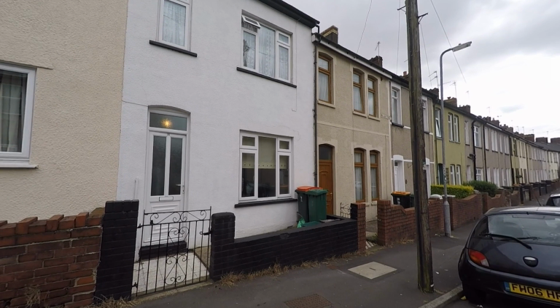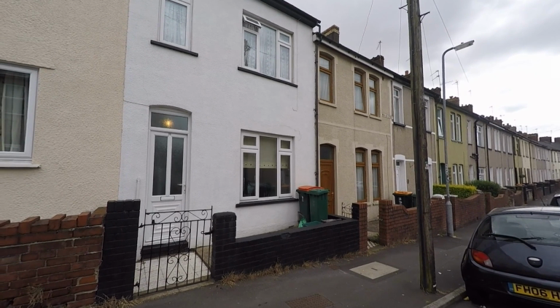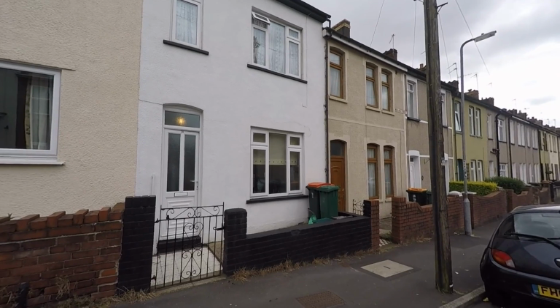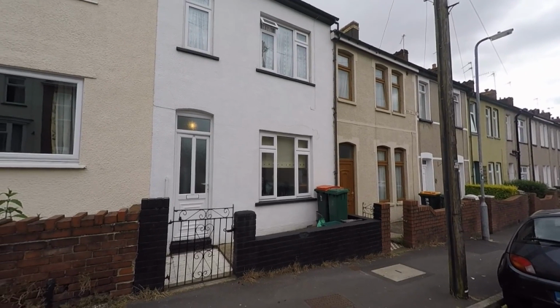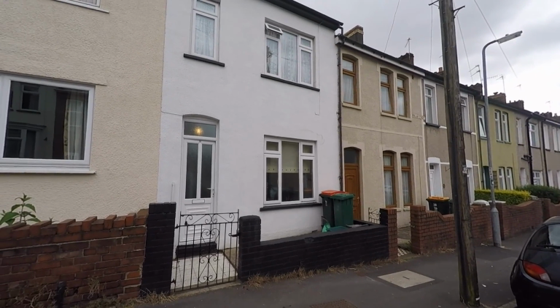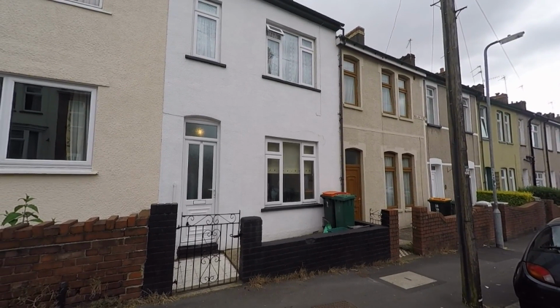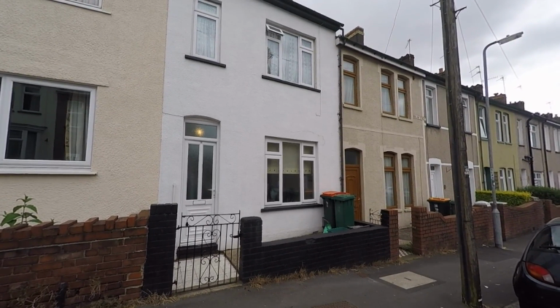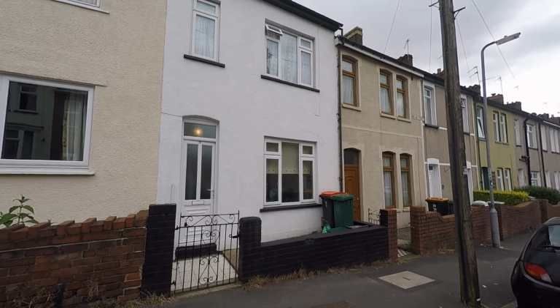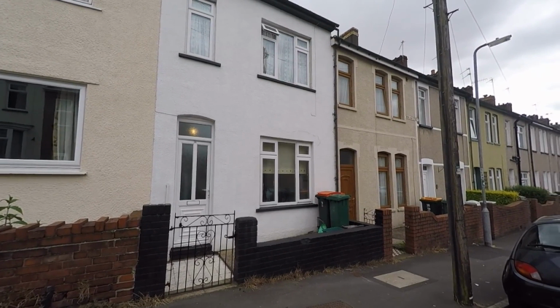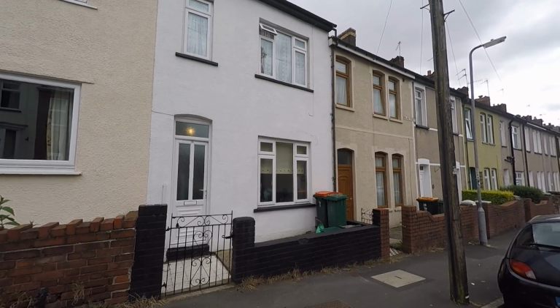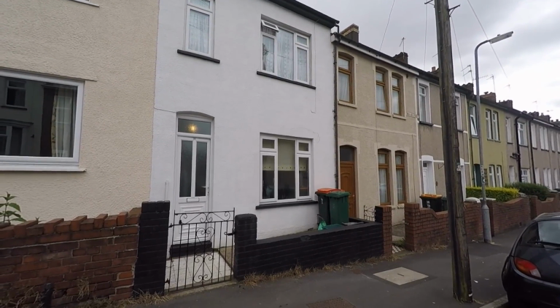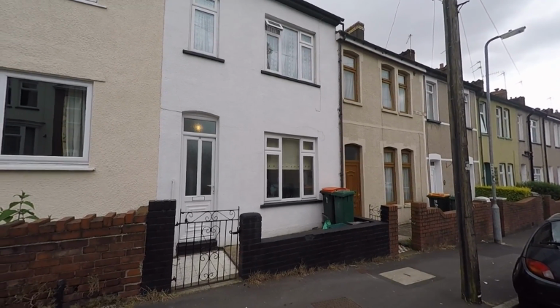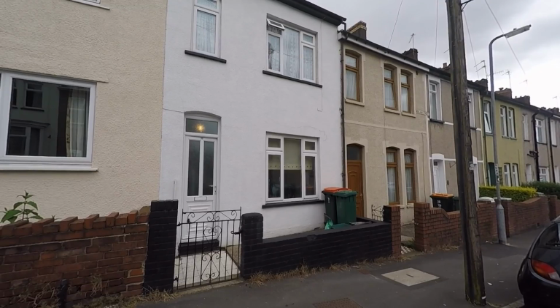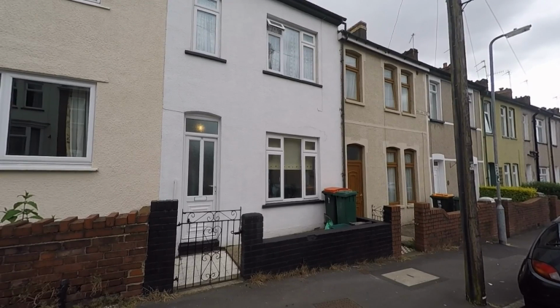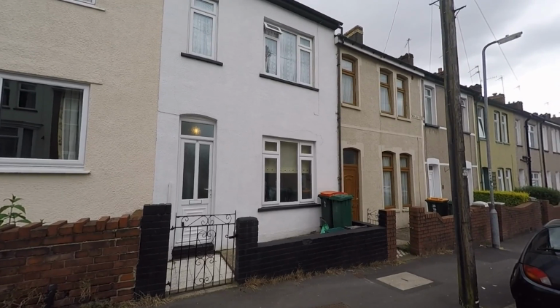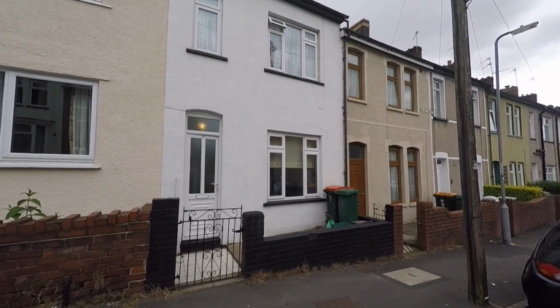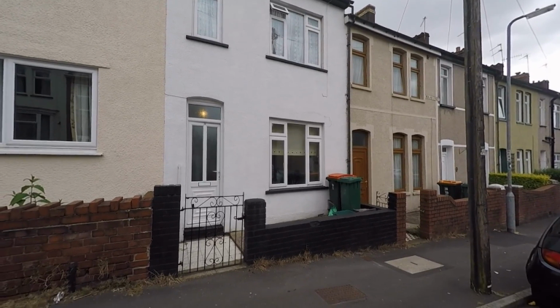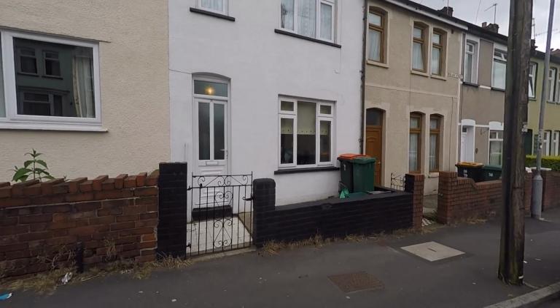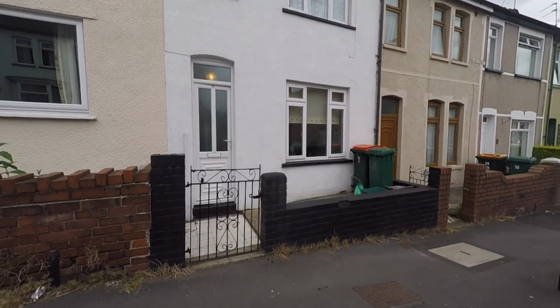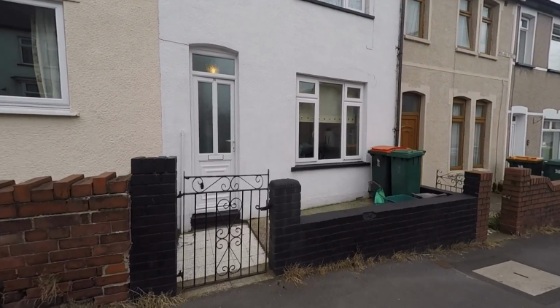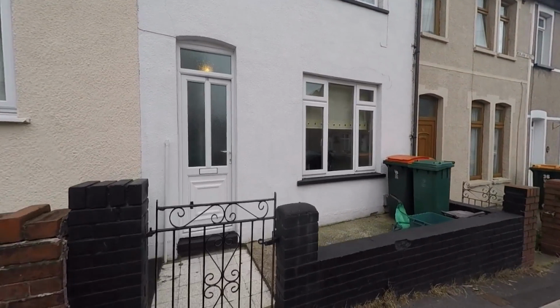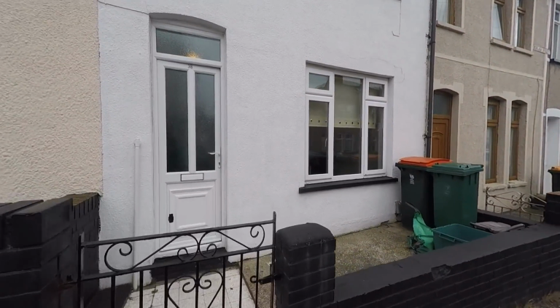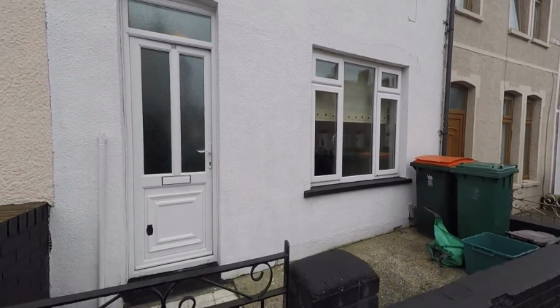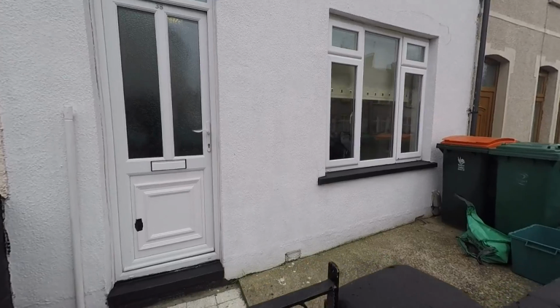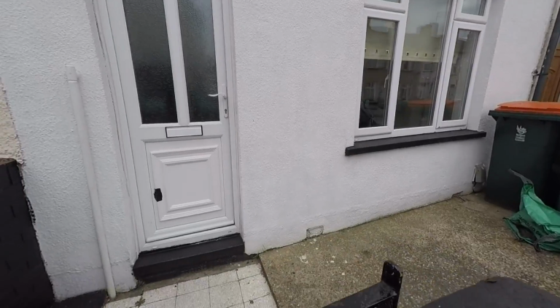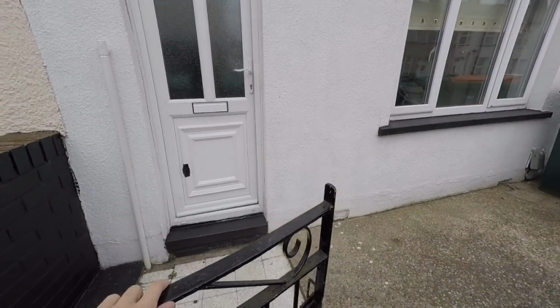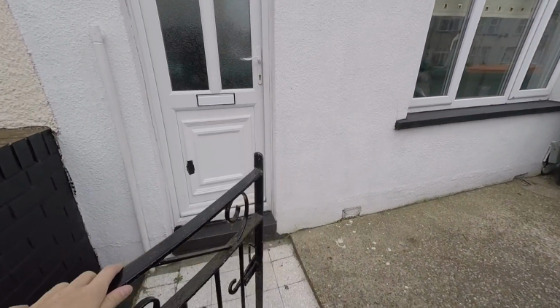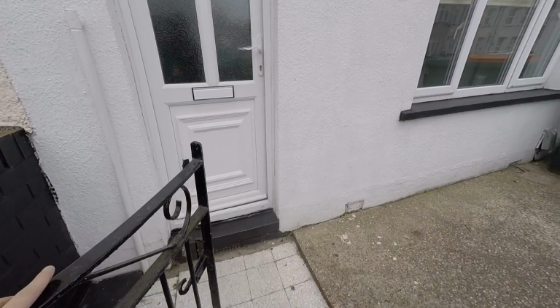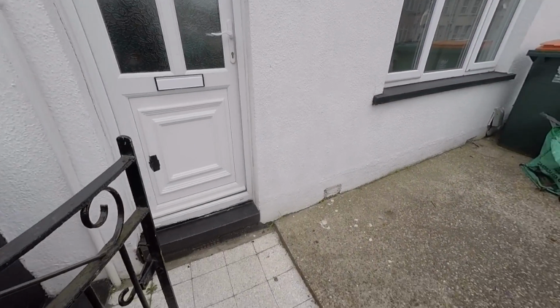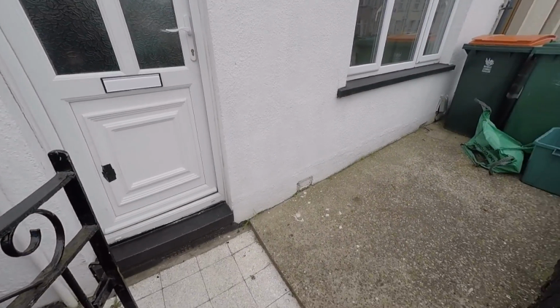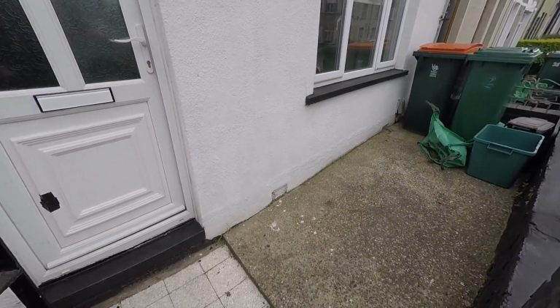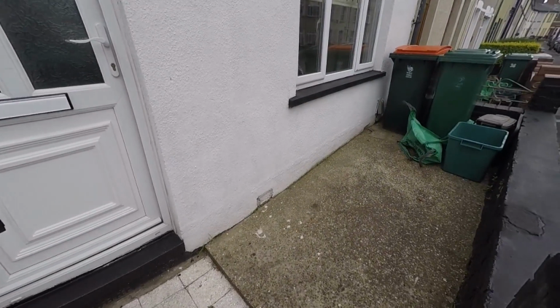Welcome to this Pinkmood video tour of this two-bedroom mid-terrace property located on Redland Street in Newport. Just out the front of the property now. I'll just take you through the entrance. As you can see, there is a gate here. You do have a small front garden as well.